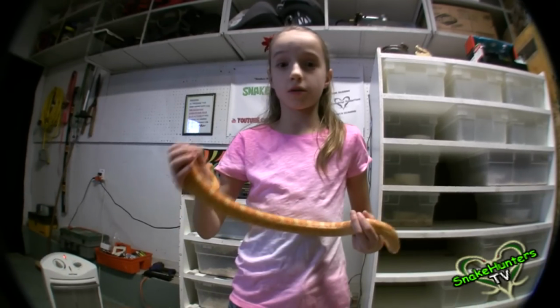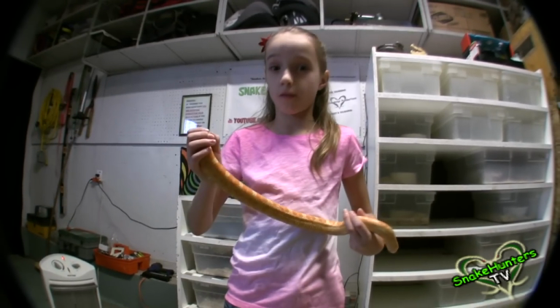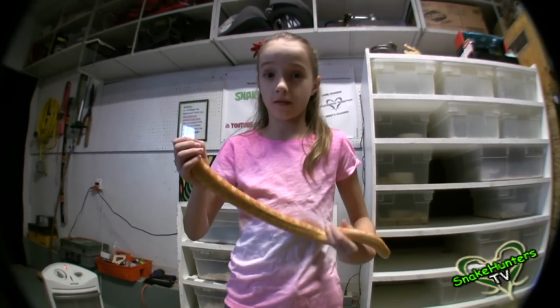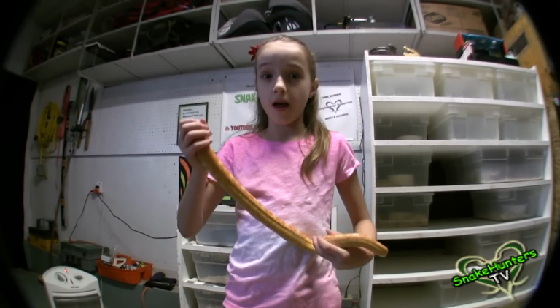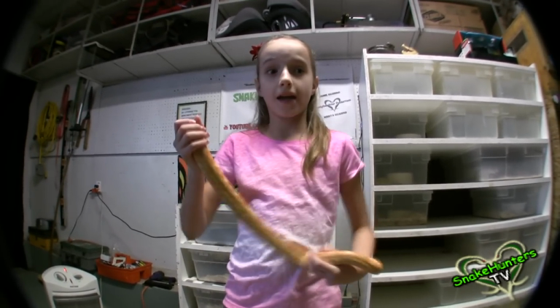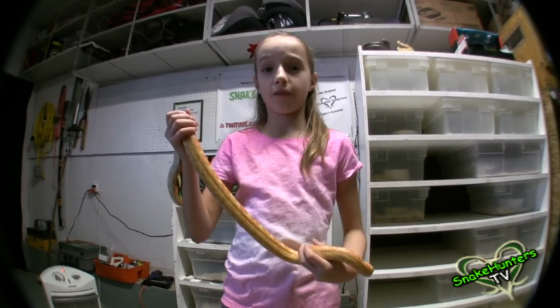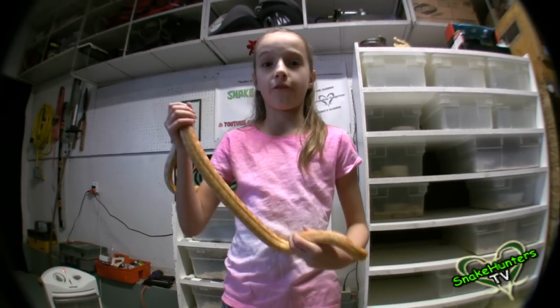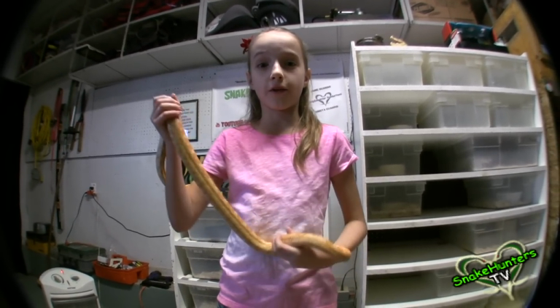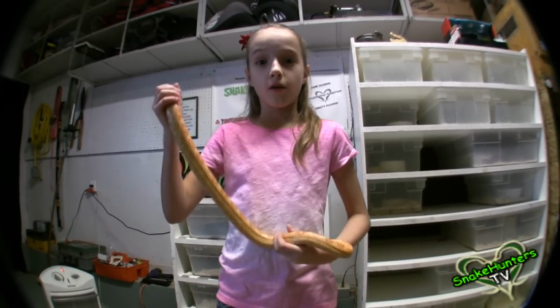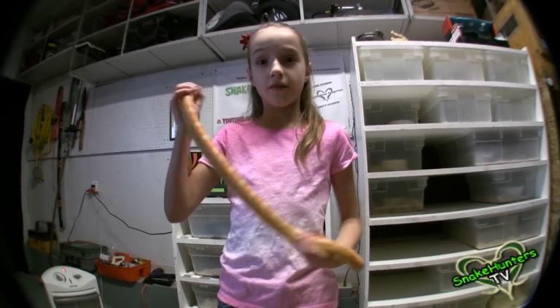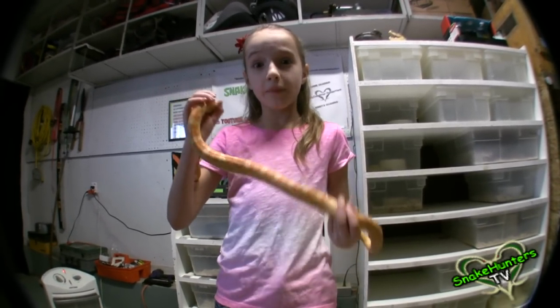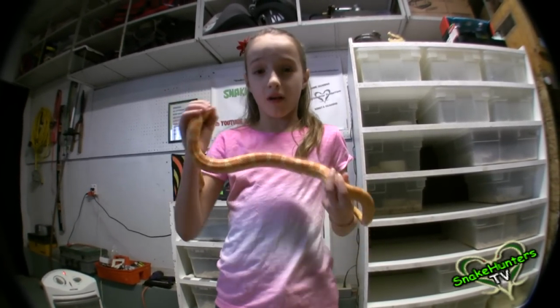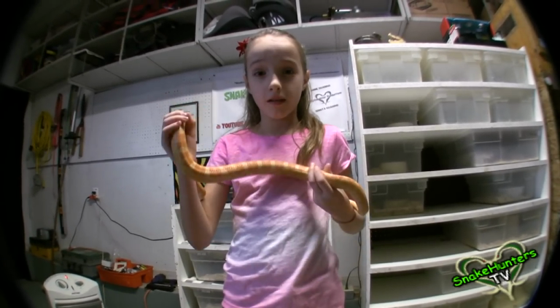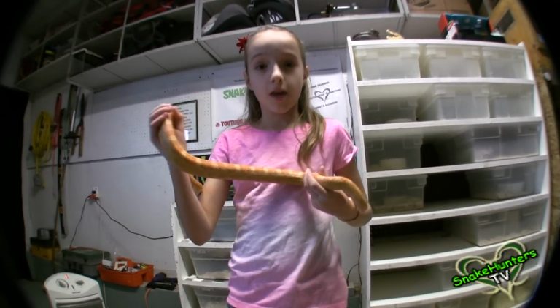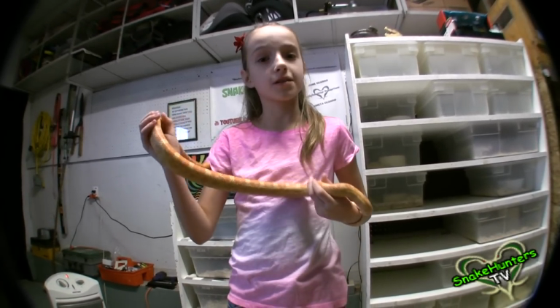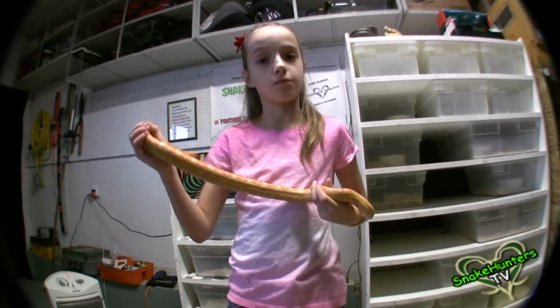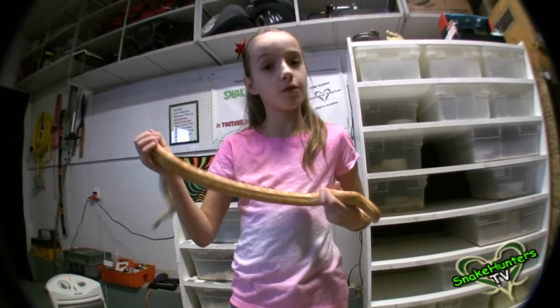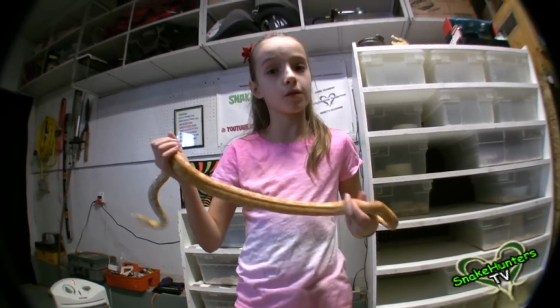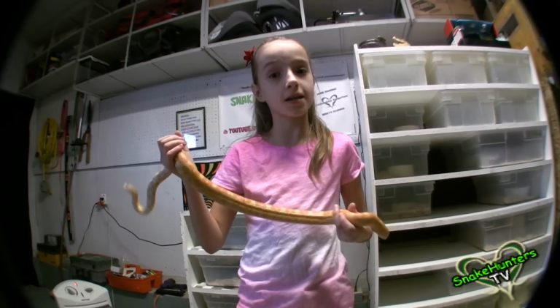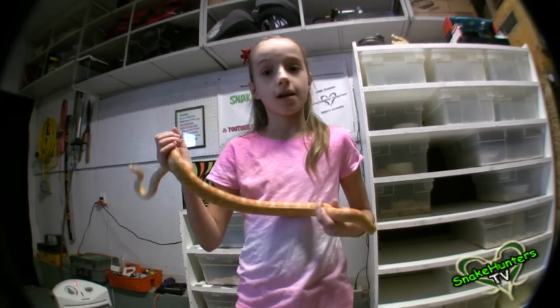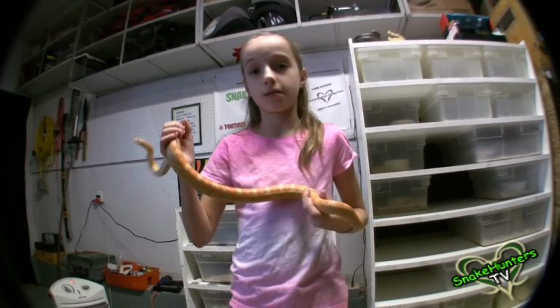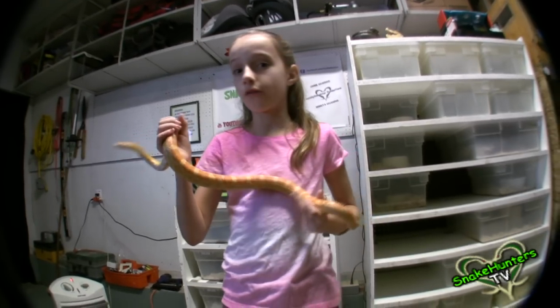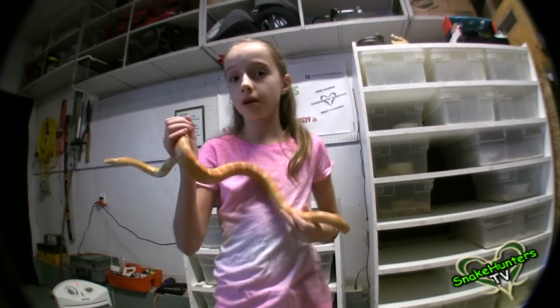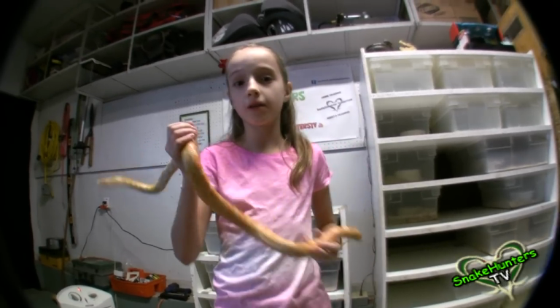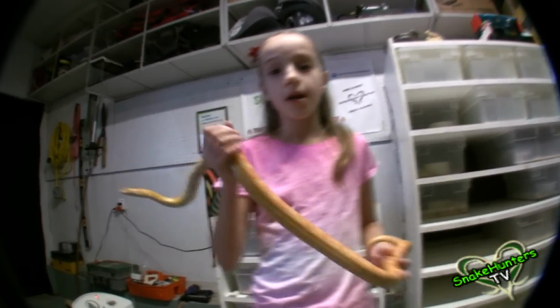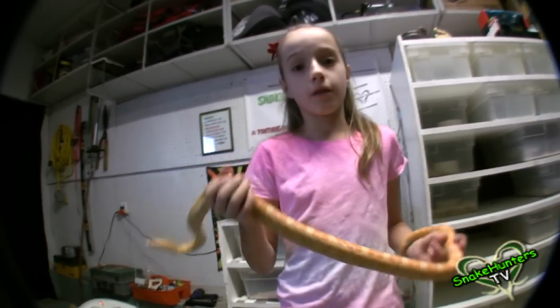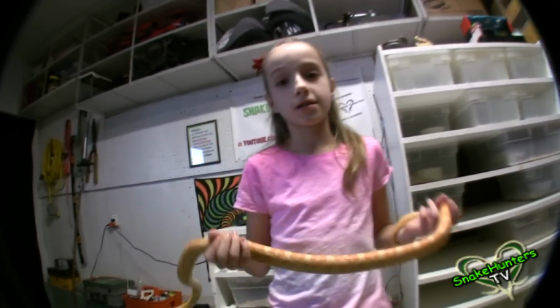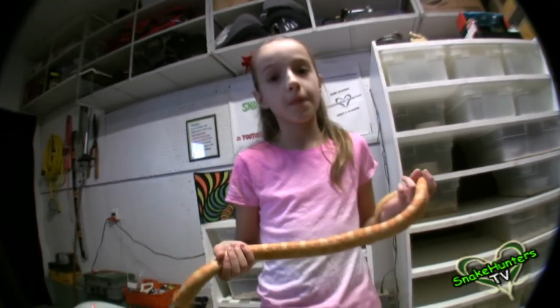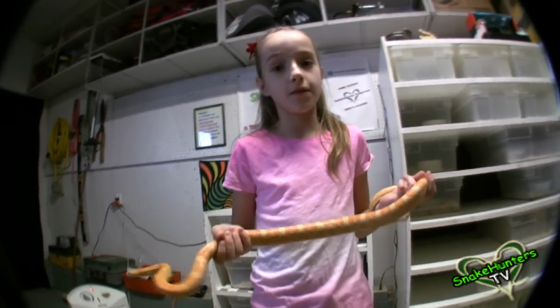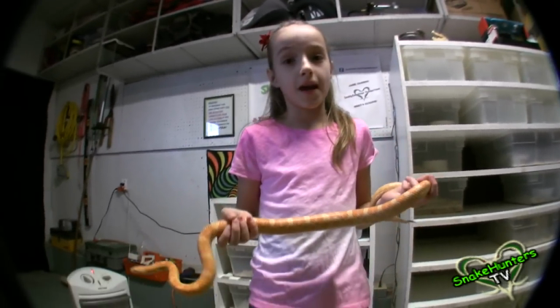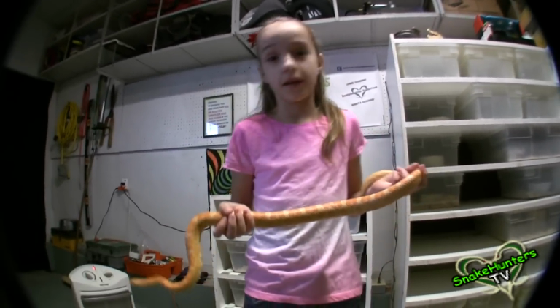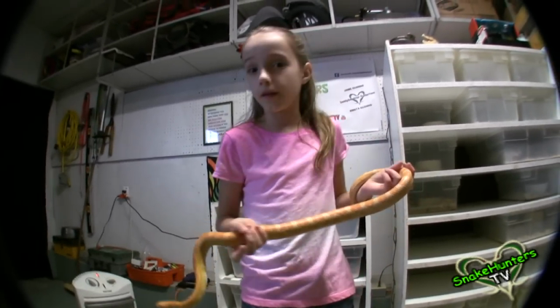There are way too many cool corn snake morphs out there — I can't even pick a favorite or name them all. If you want to see some really cool corn snakes and get more information about them, then go to Snake Boys TV at the link below.